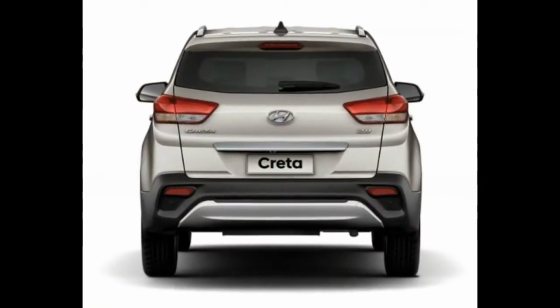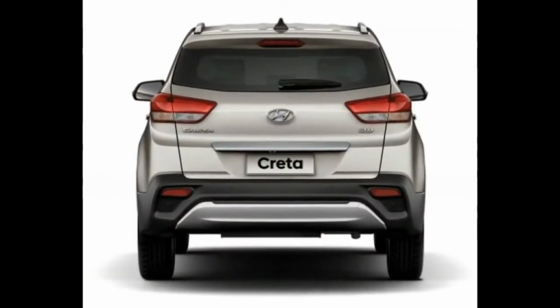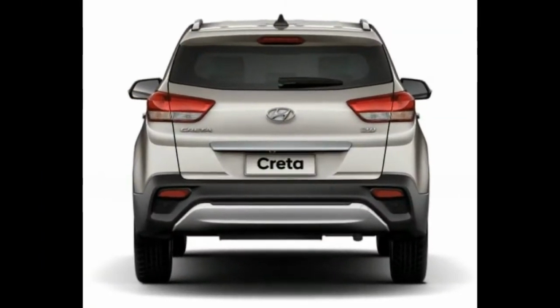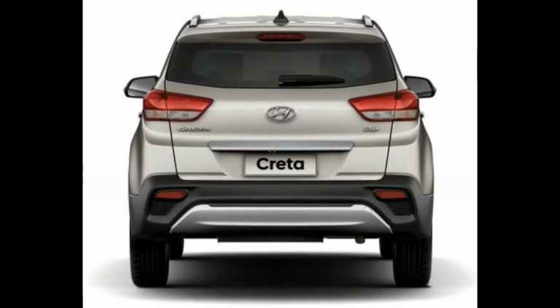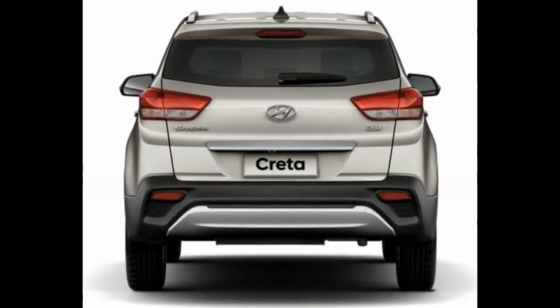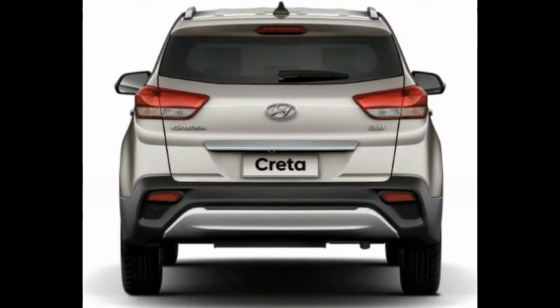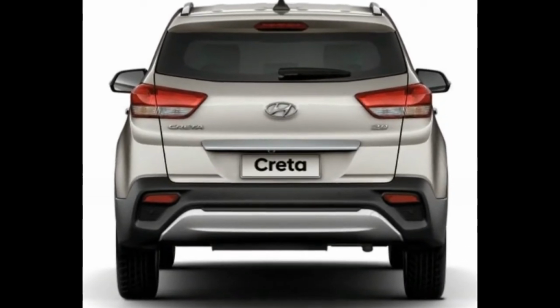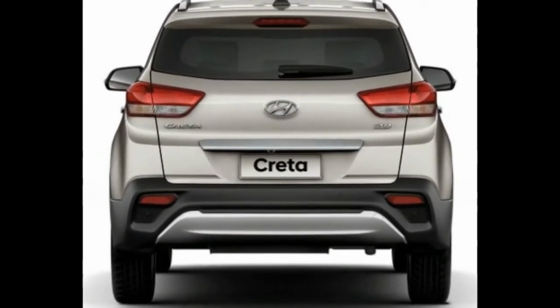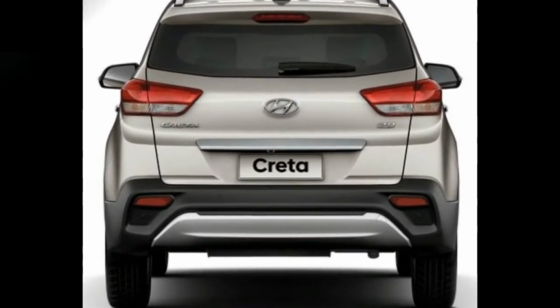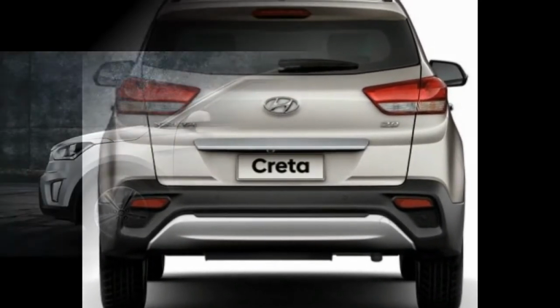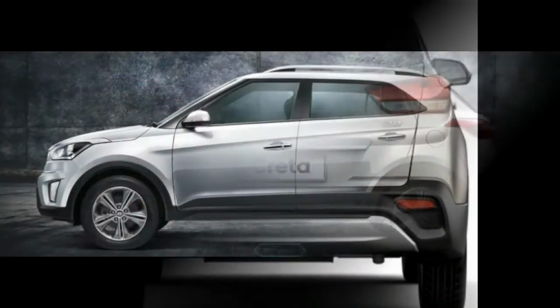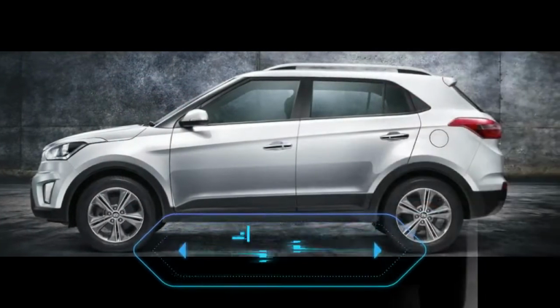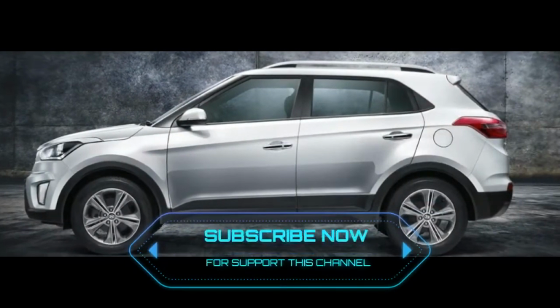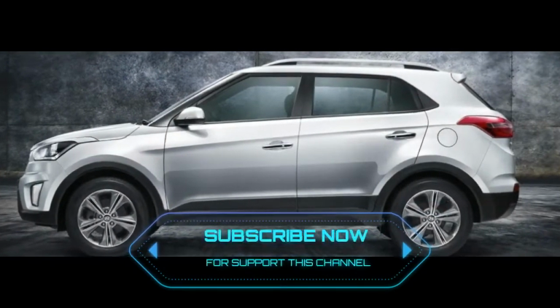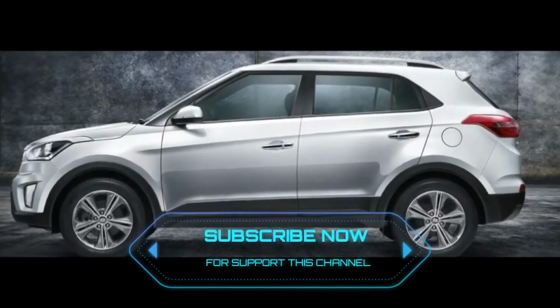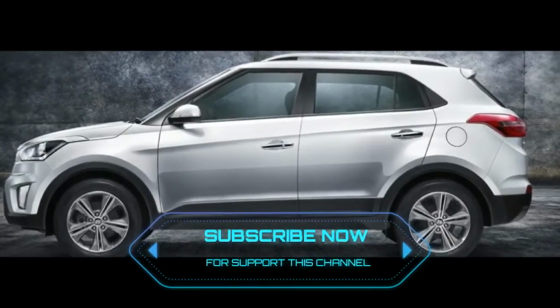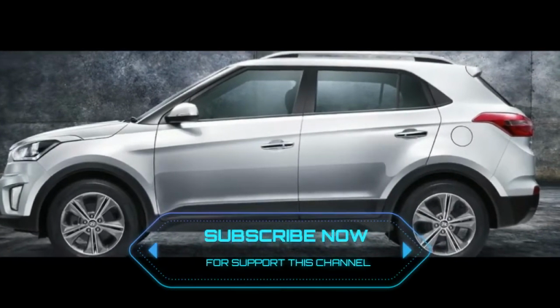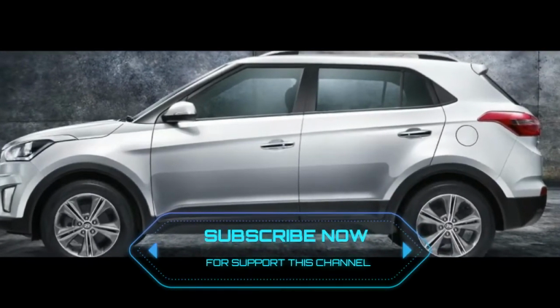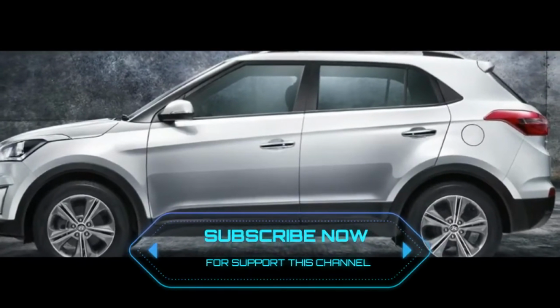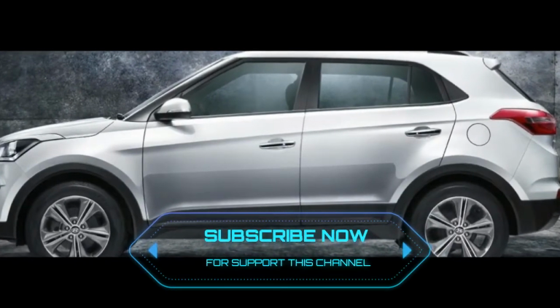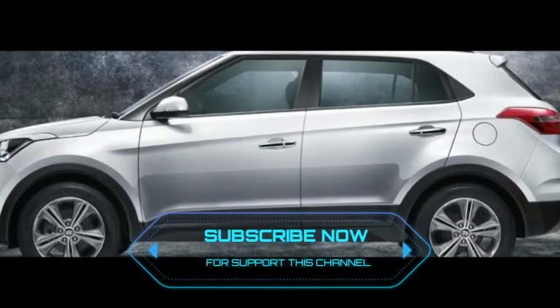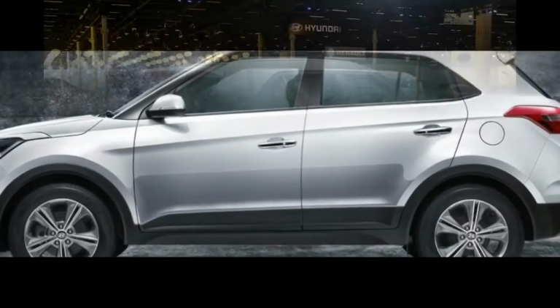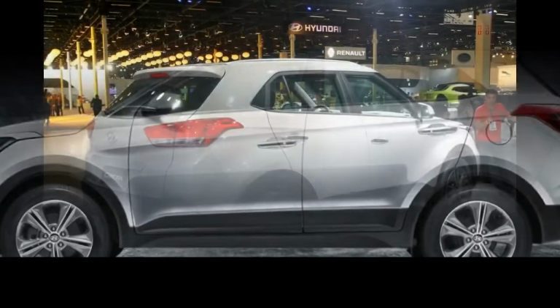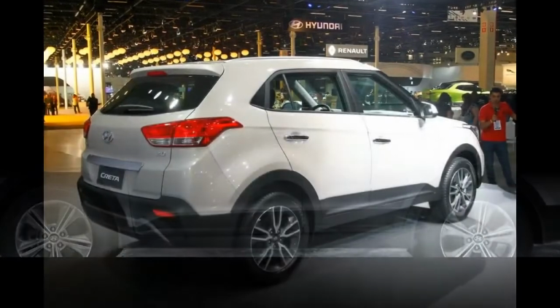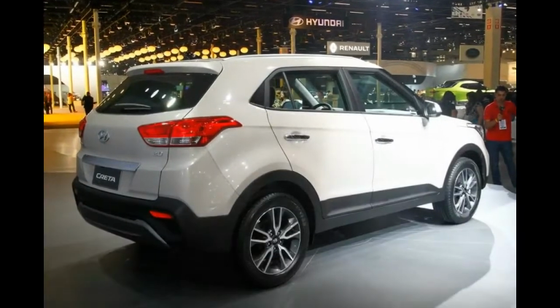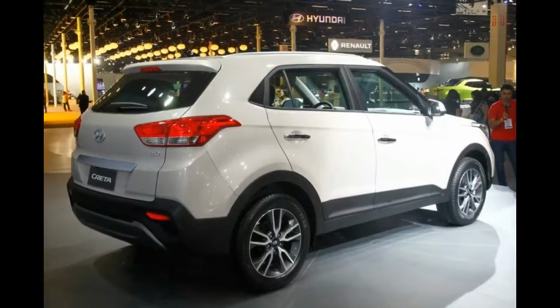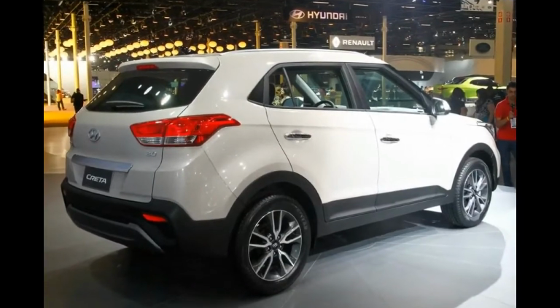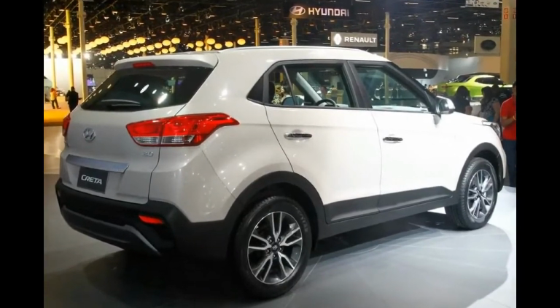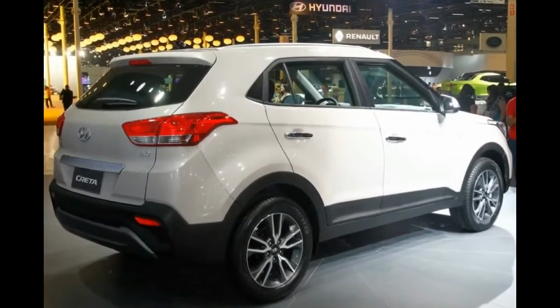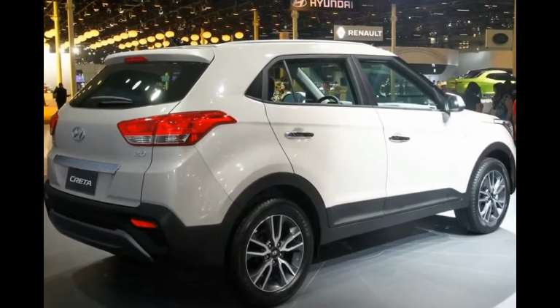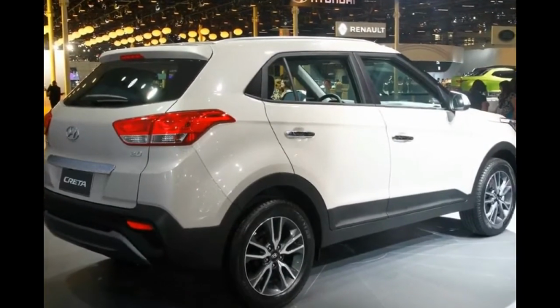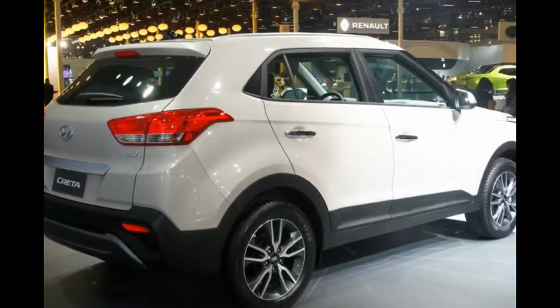3. New Features. The facelifted Hyundai Creta could receive new features like Cruise Control and 4WD, but it could consider offering these in the top-spec SXO variant.